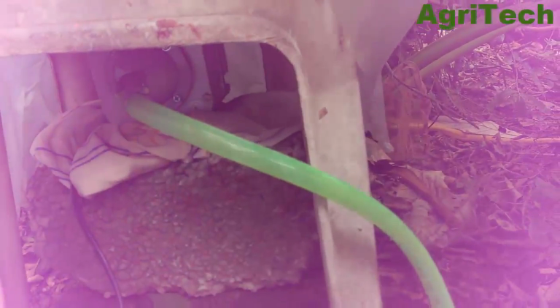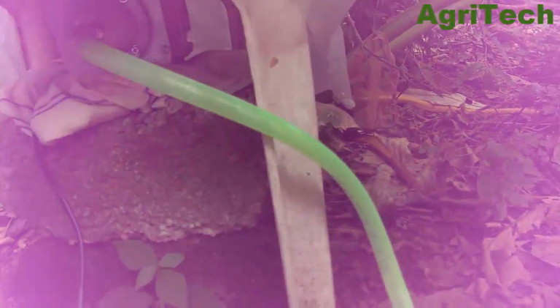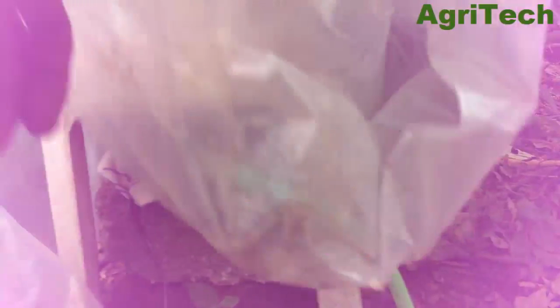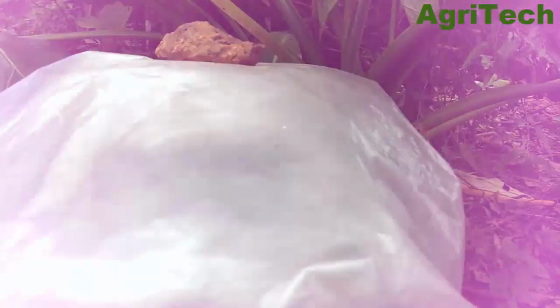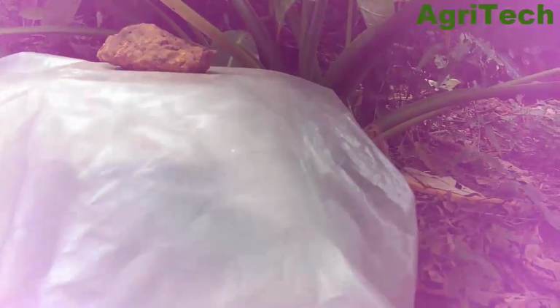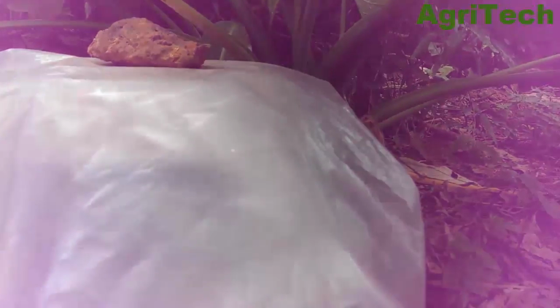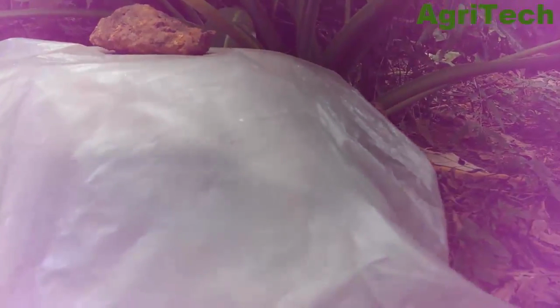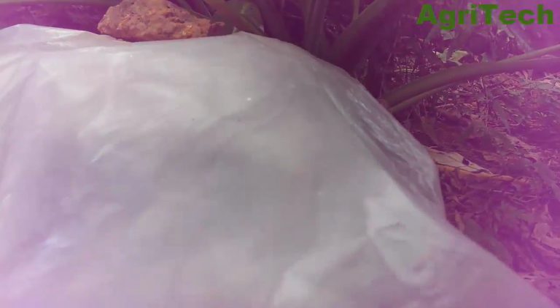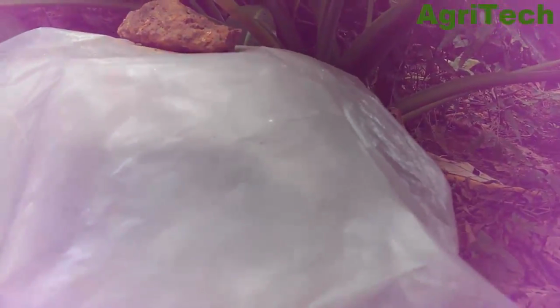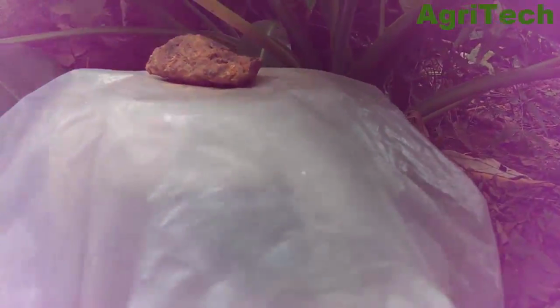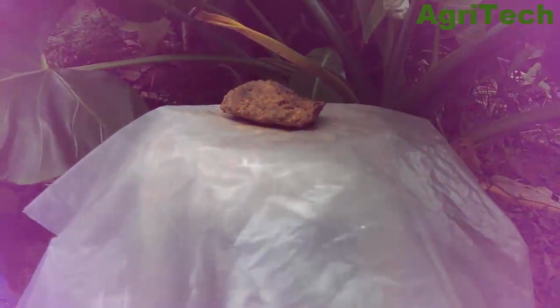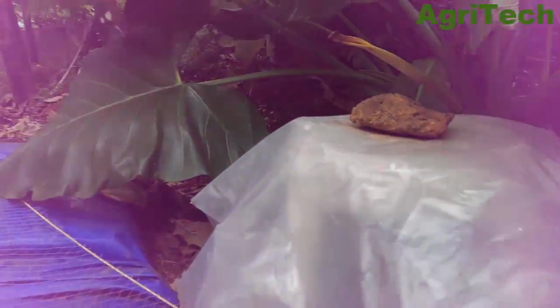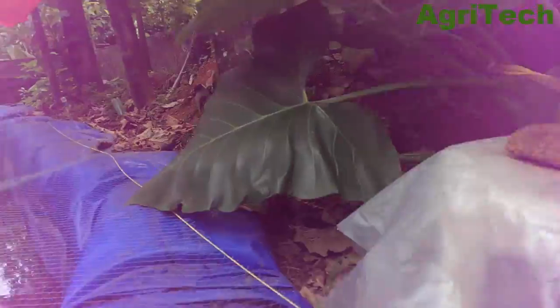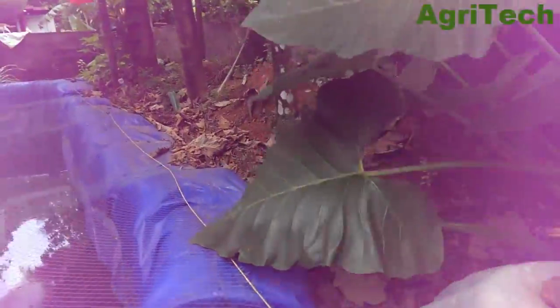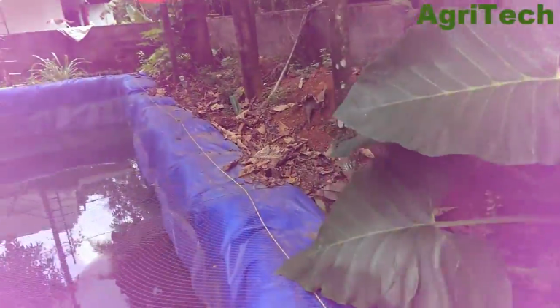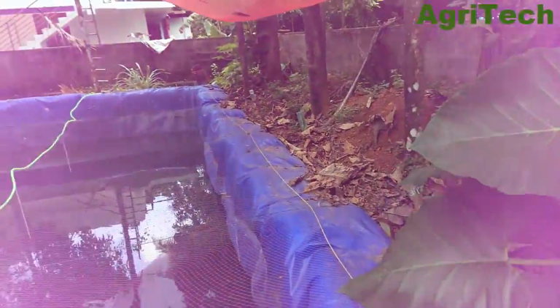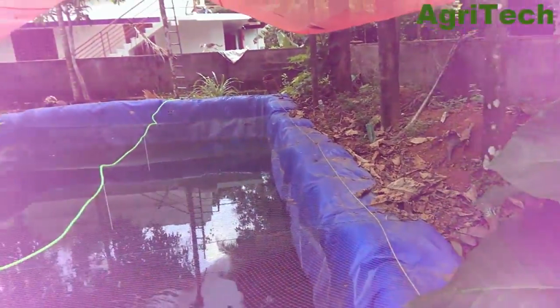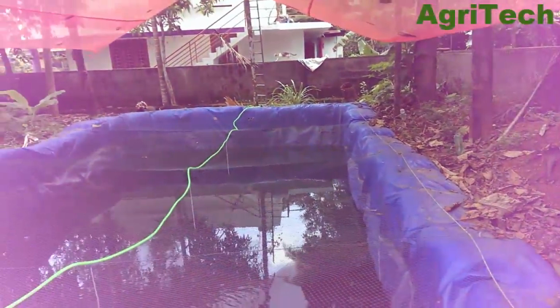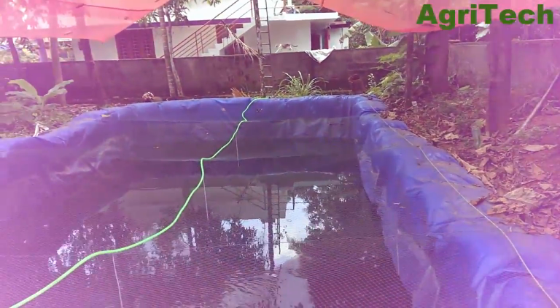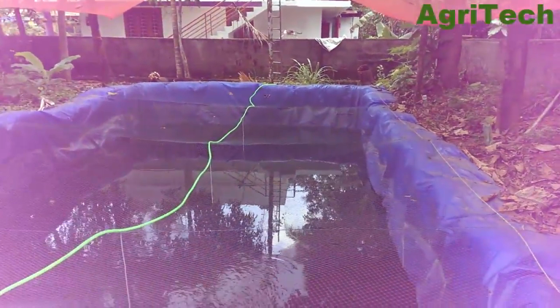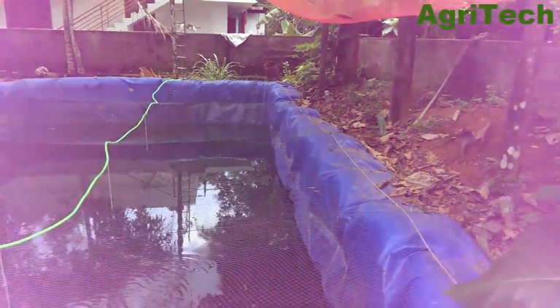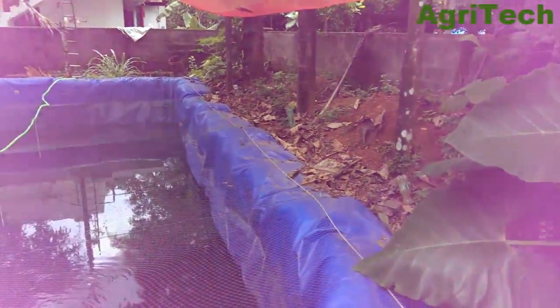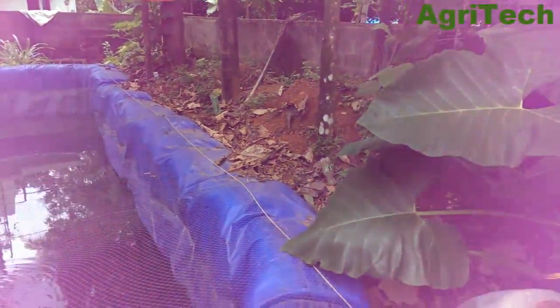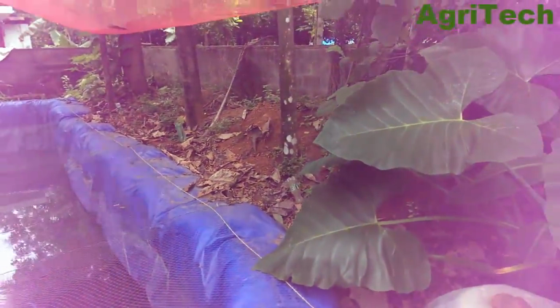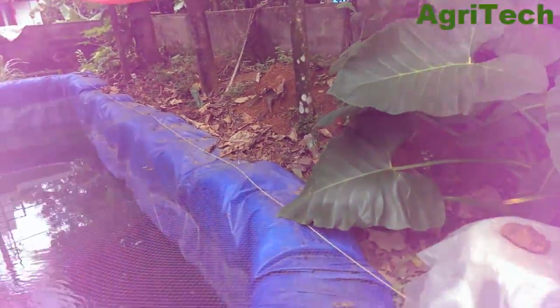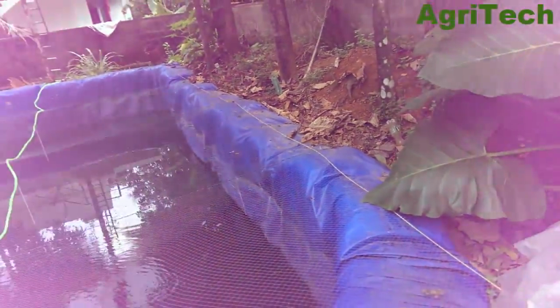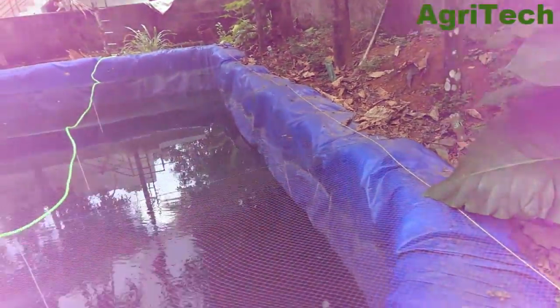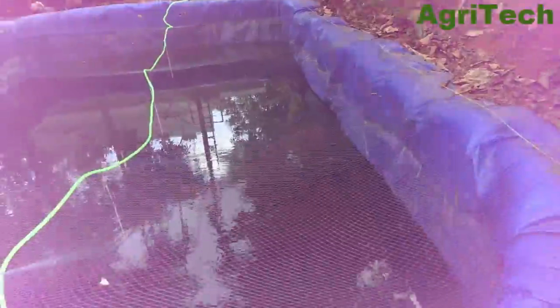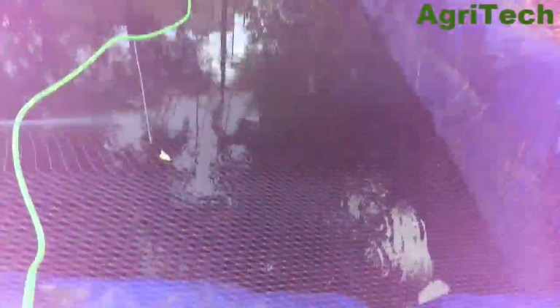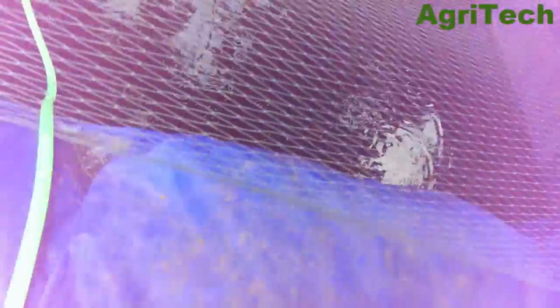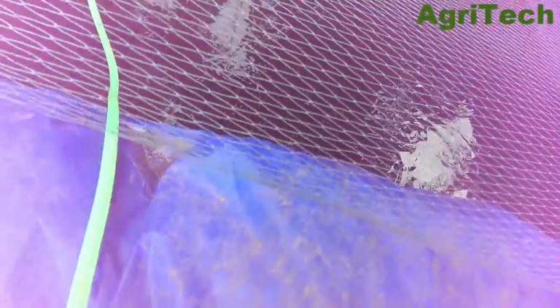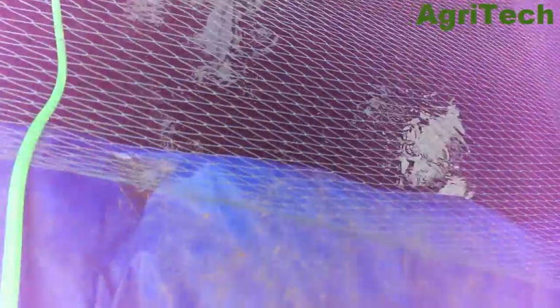Here there is a 70 watt air compressor, and with that air compressor, aeration takes place.